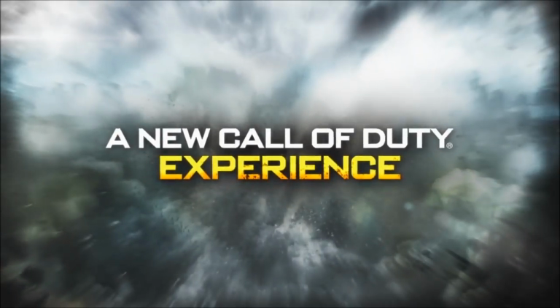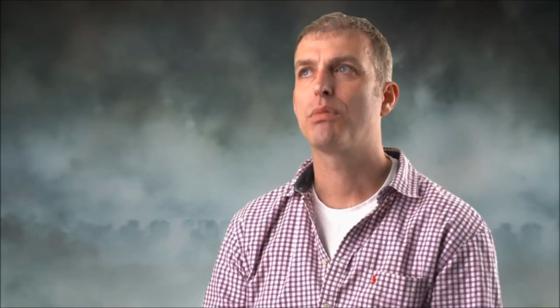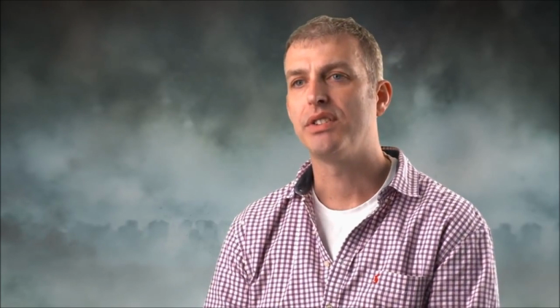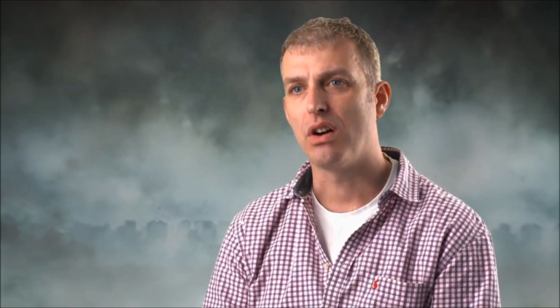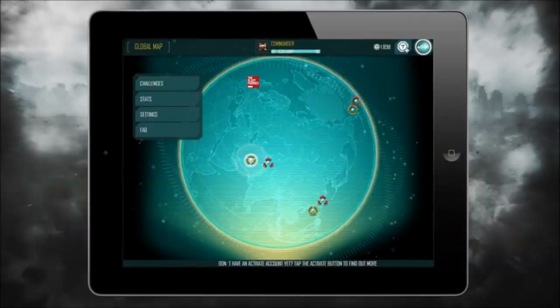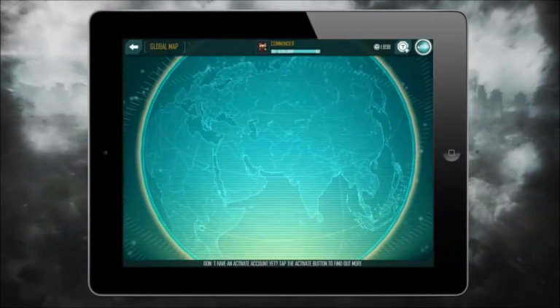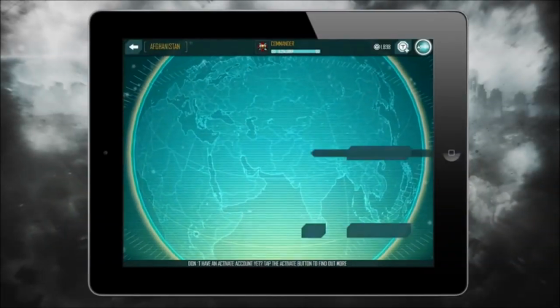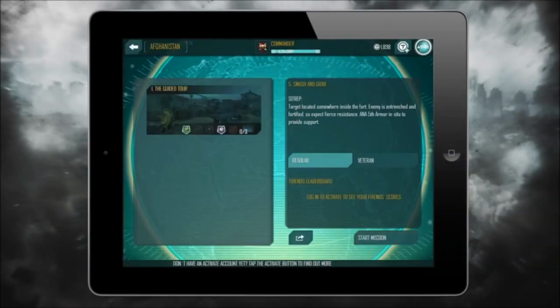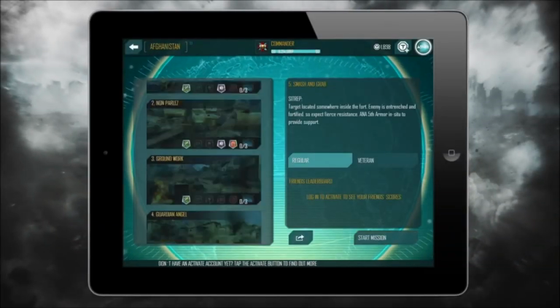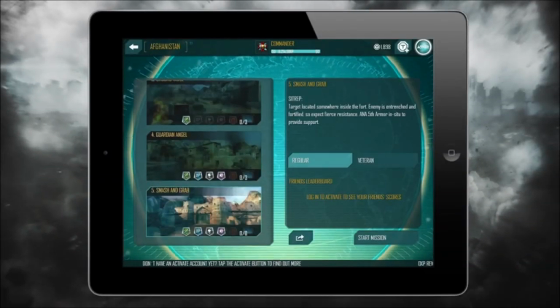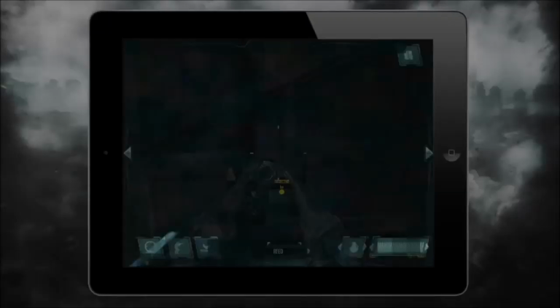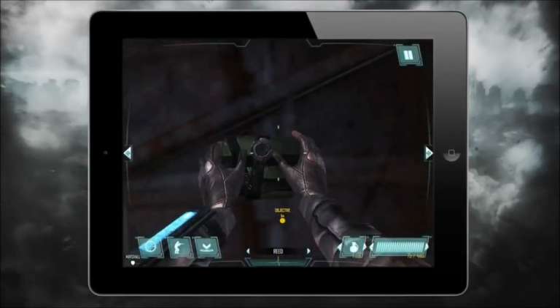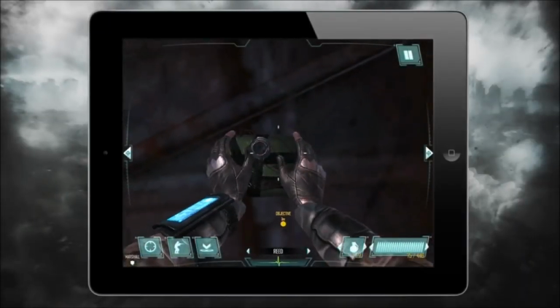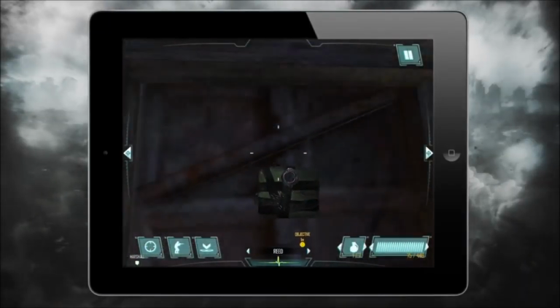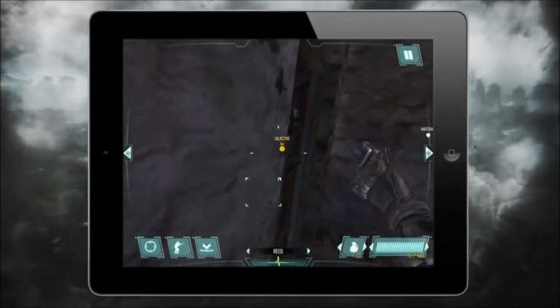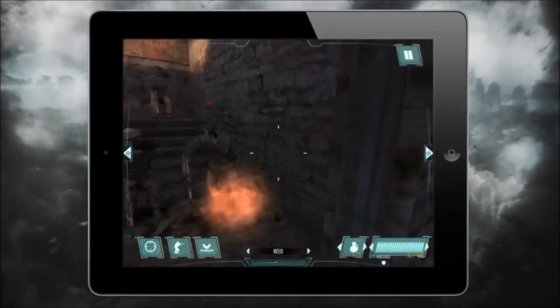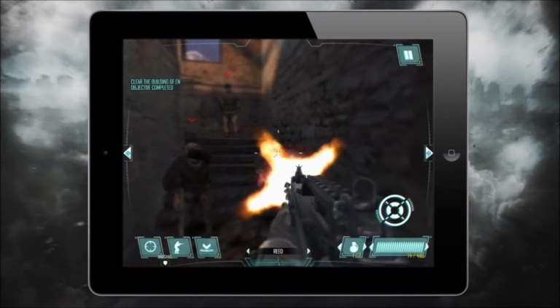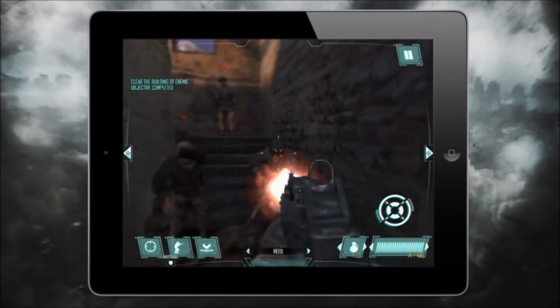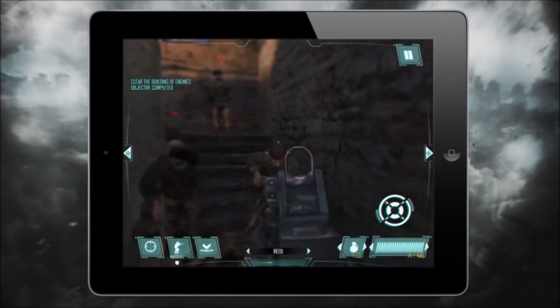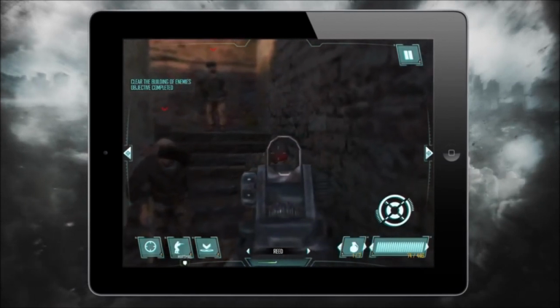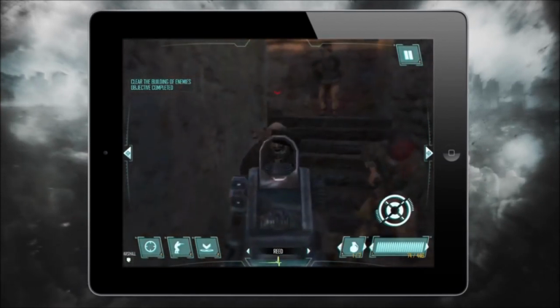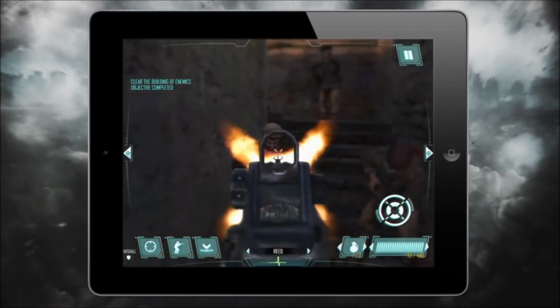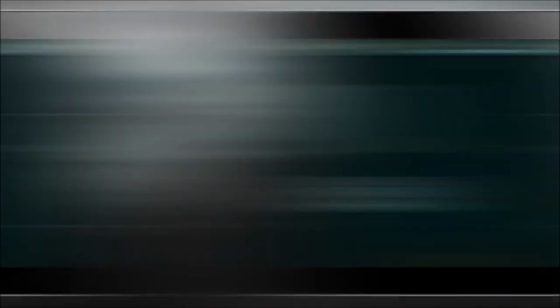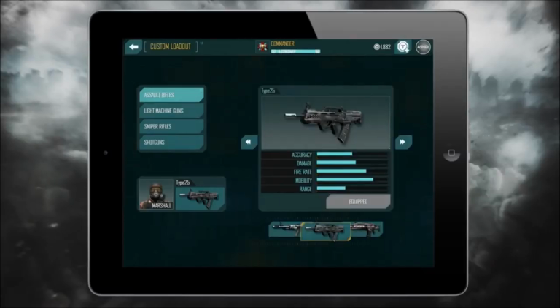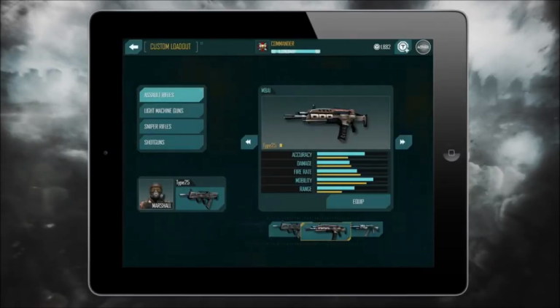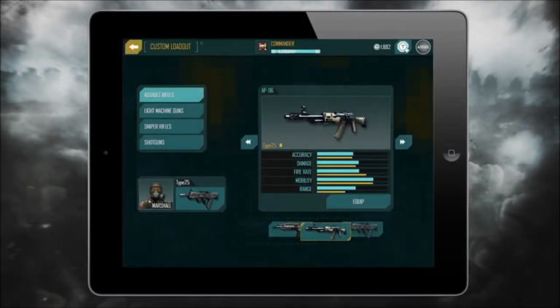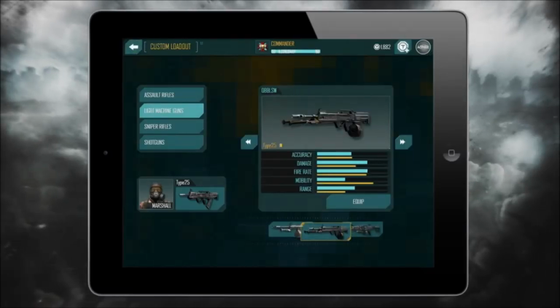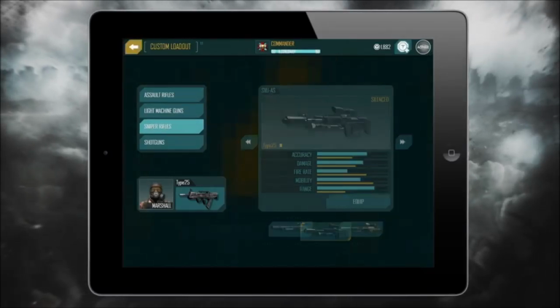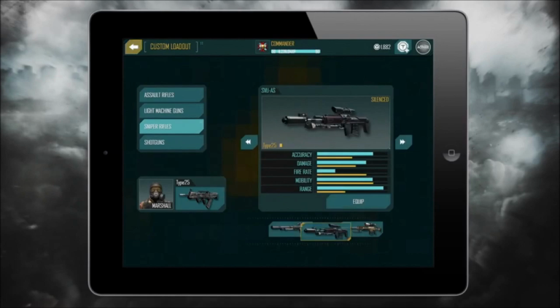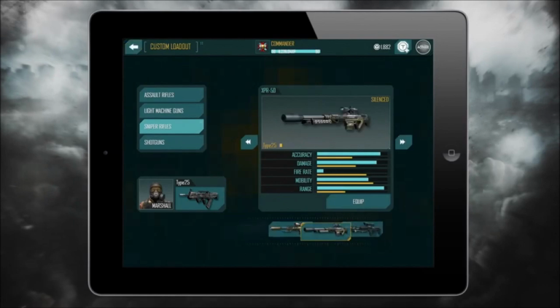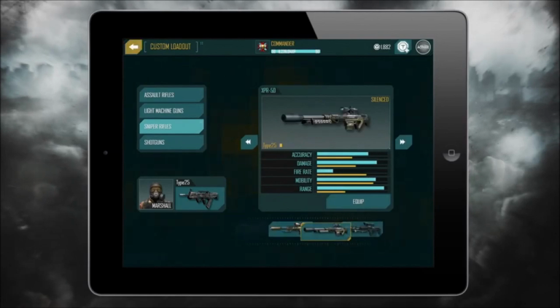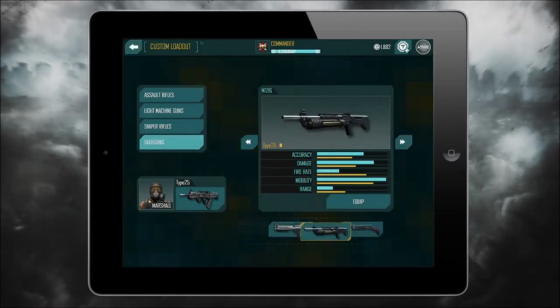The game comprises of a campaign based in three theatres. The campaign missions are broken up into sections to allow the player to pick up and play and then come back to it later. We've got assault rifles, light machine guns, sniper rifles, shotguns.